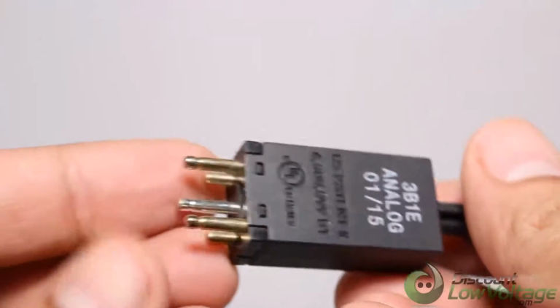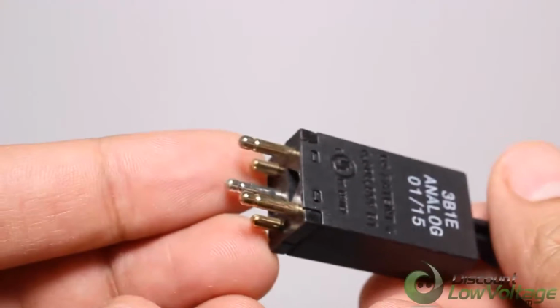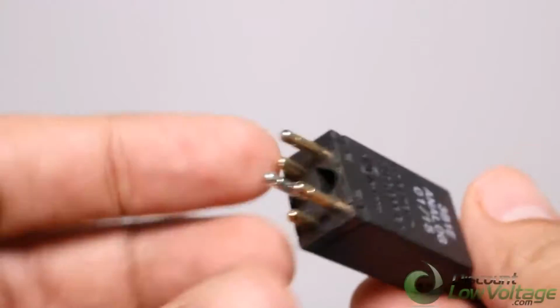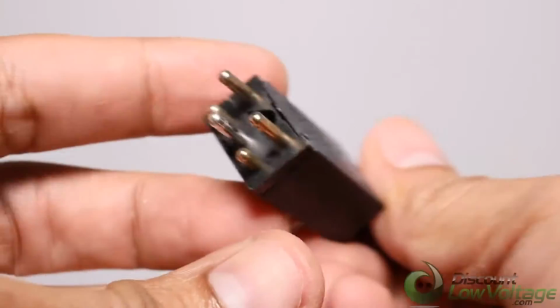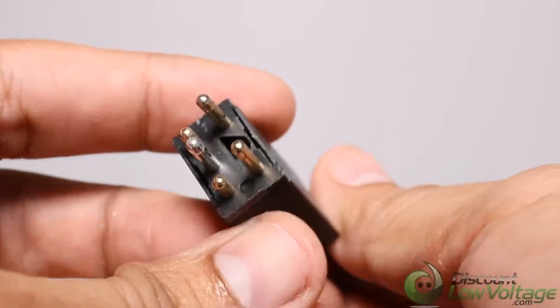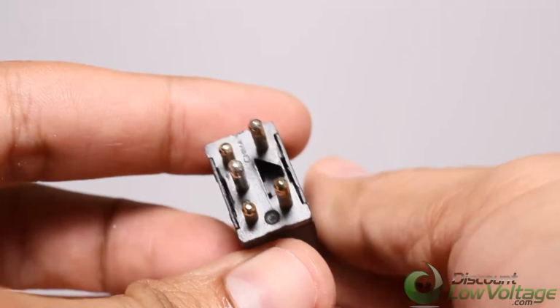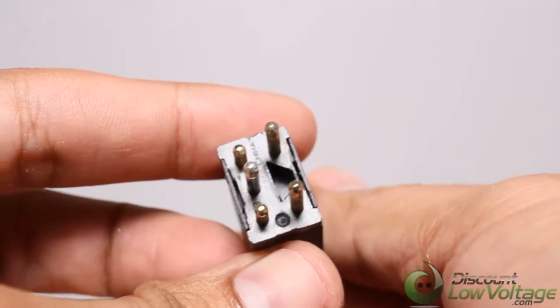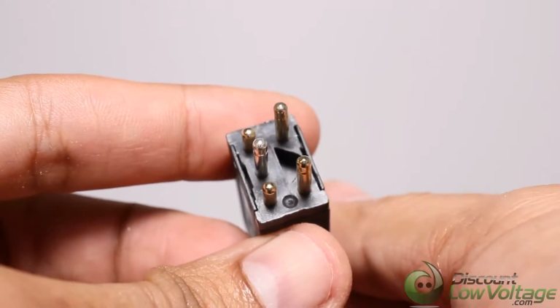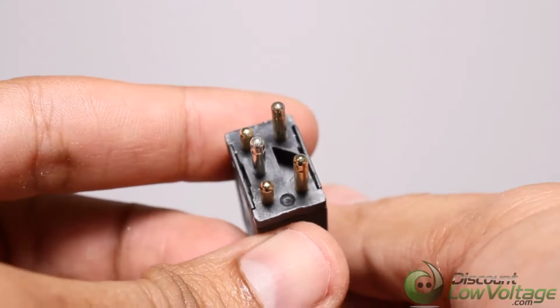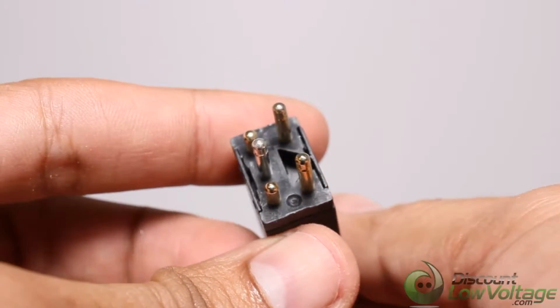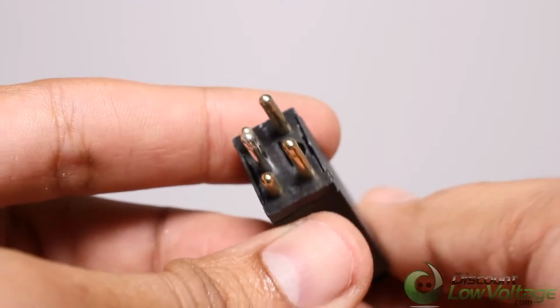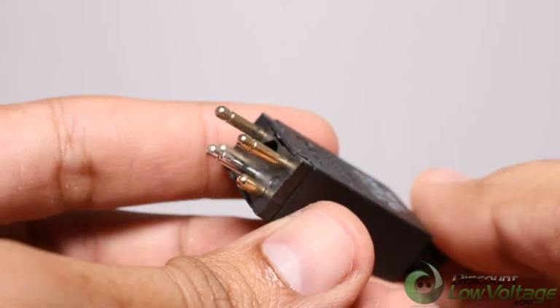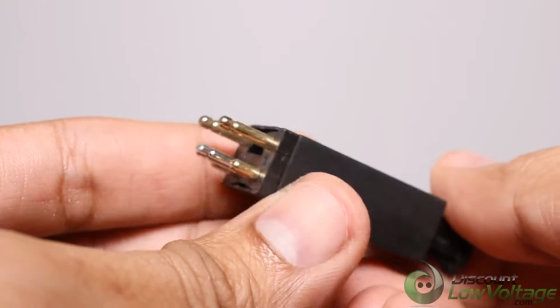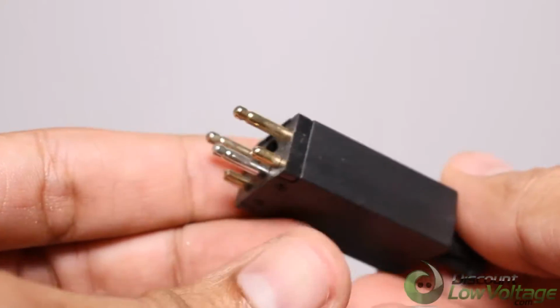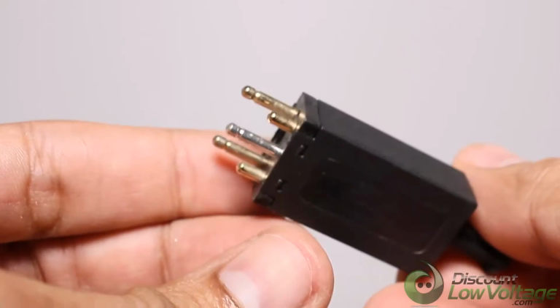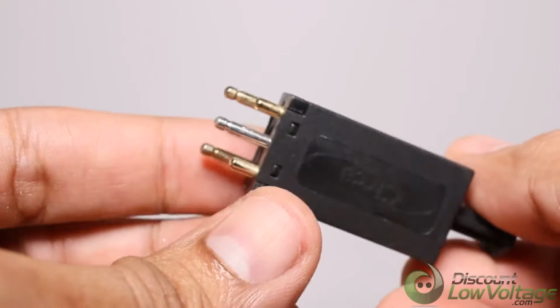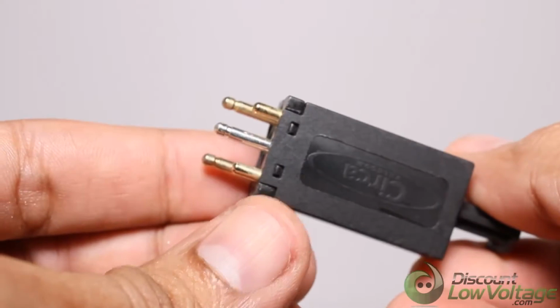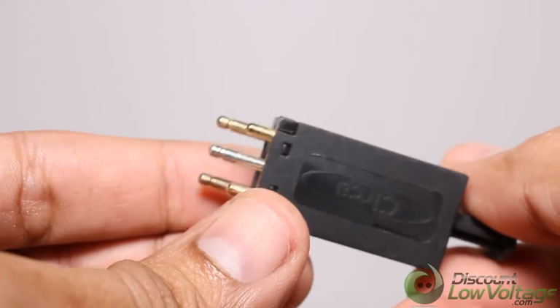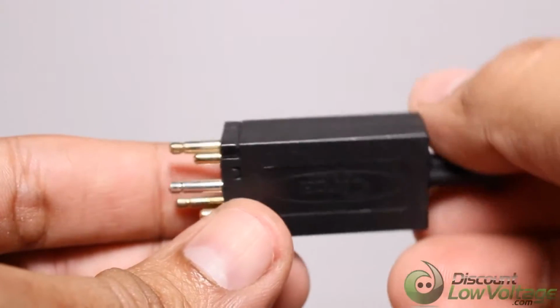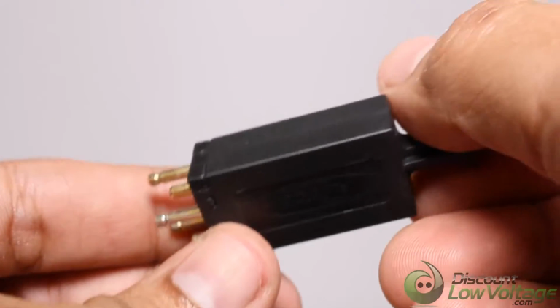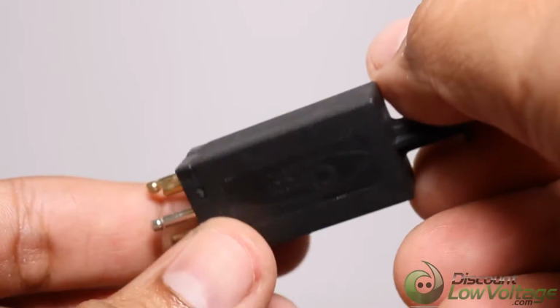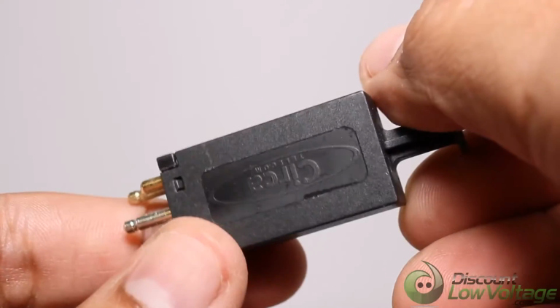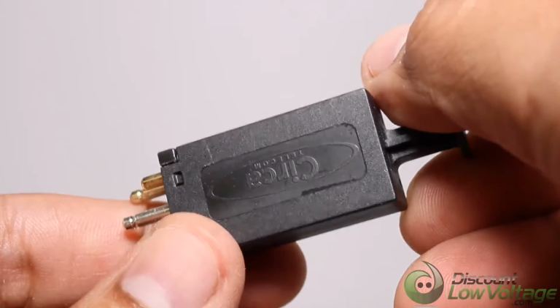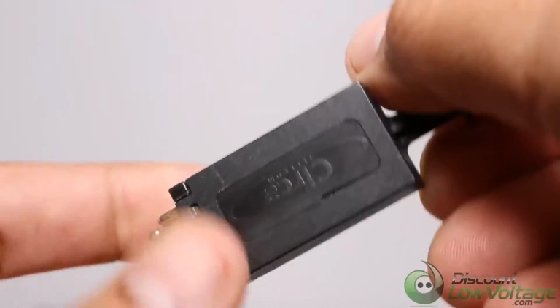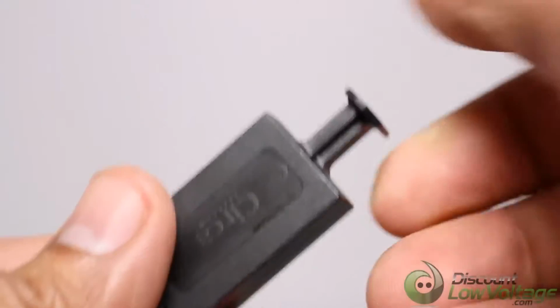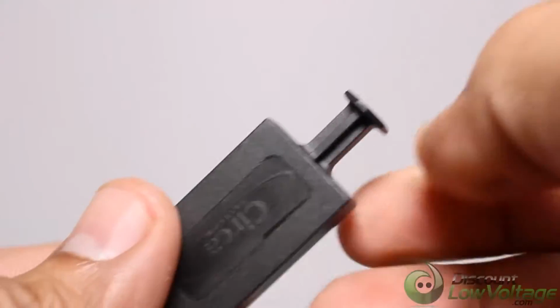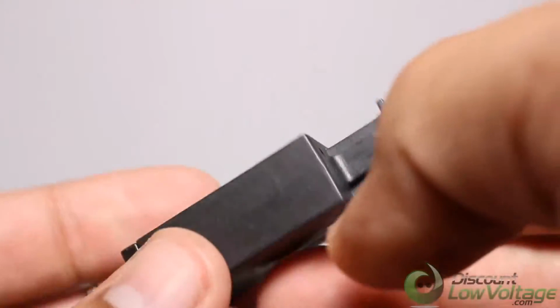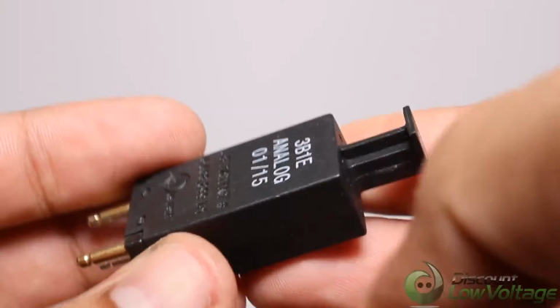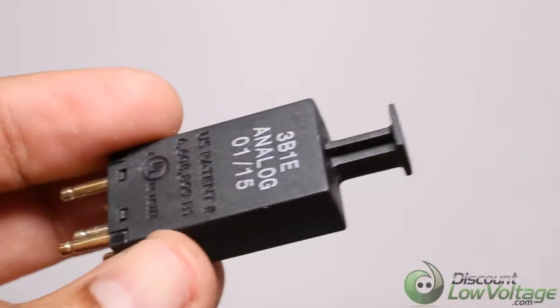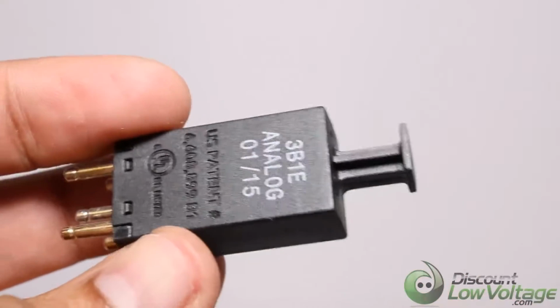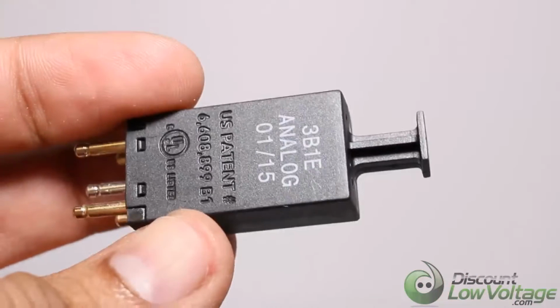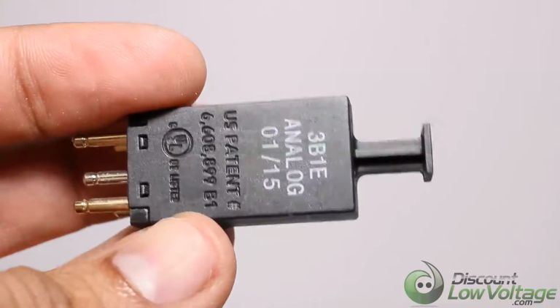An over-voltage condition on either side of the circuit will result in triggering of the gas tube. The ionized gas in the common chamber provides a low impedance path to ground for both sides of the circuit.